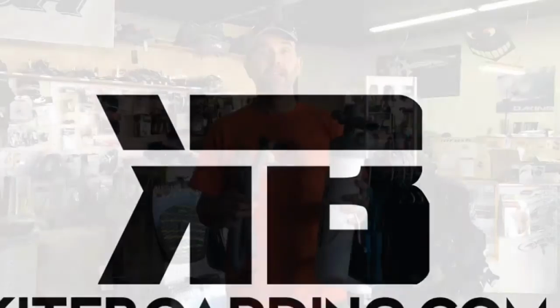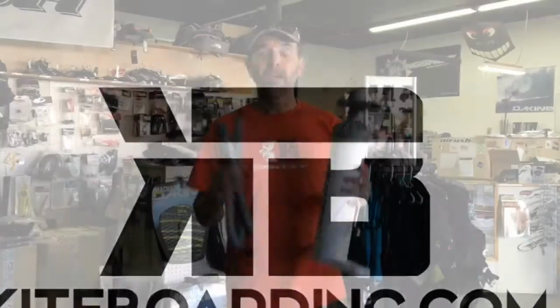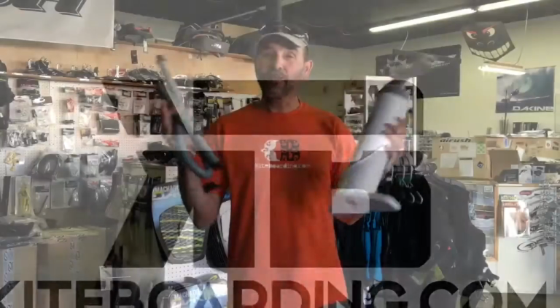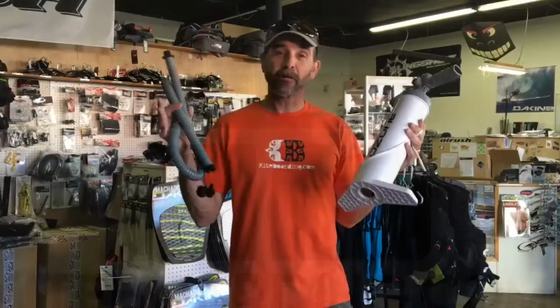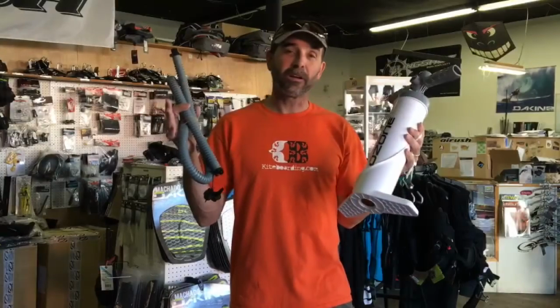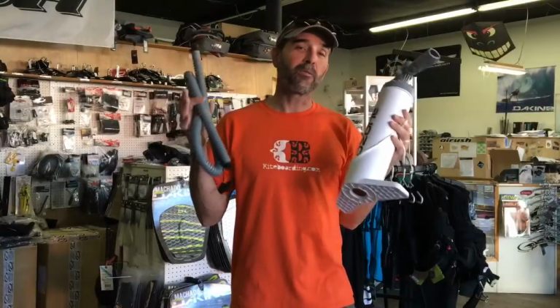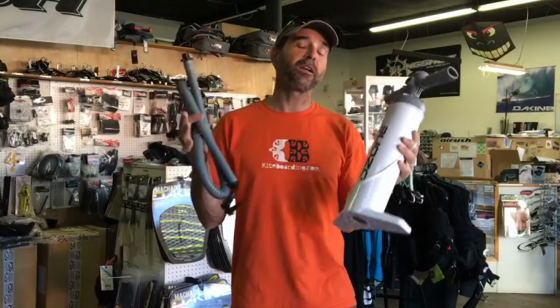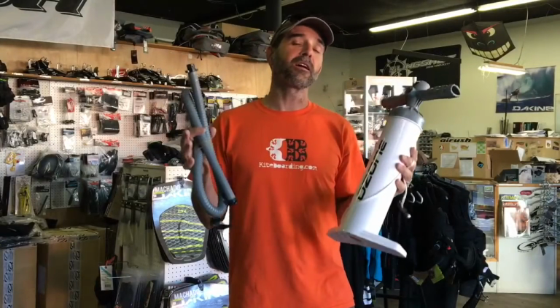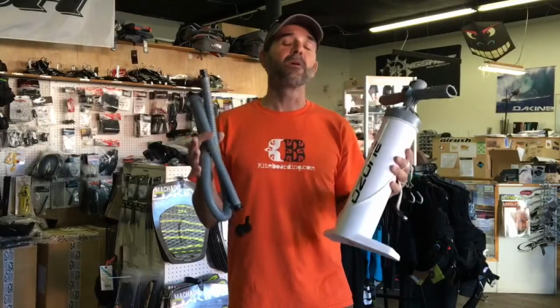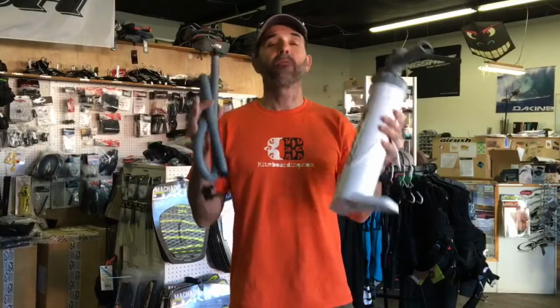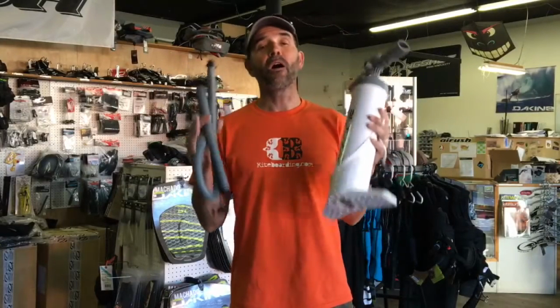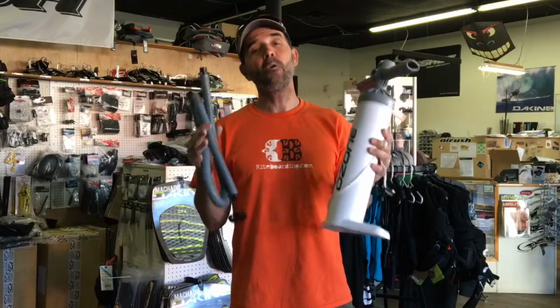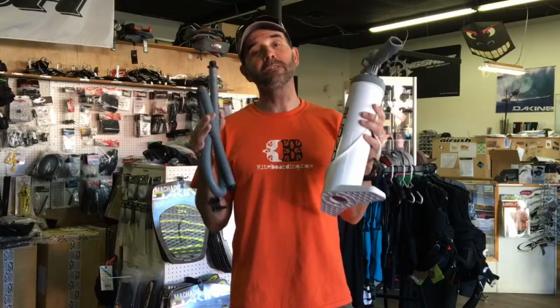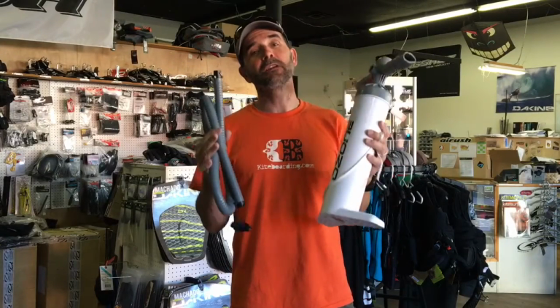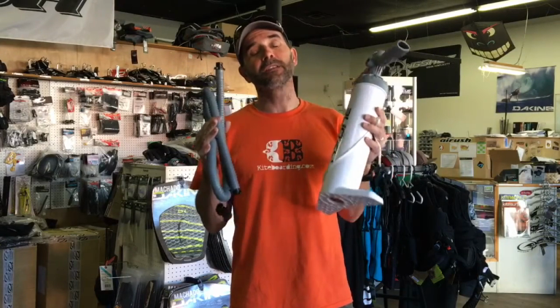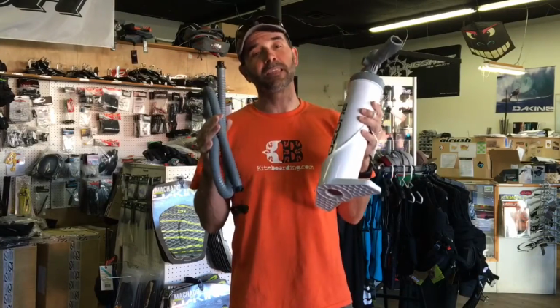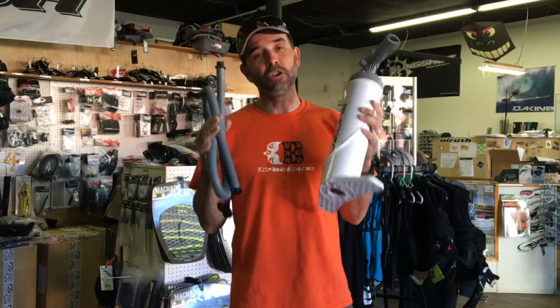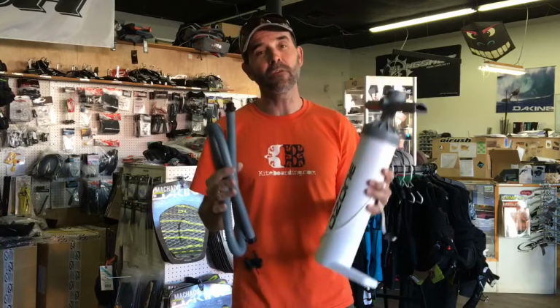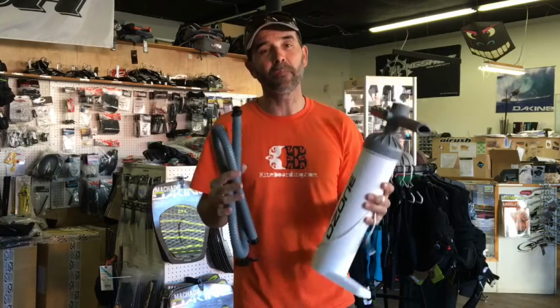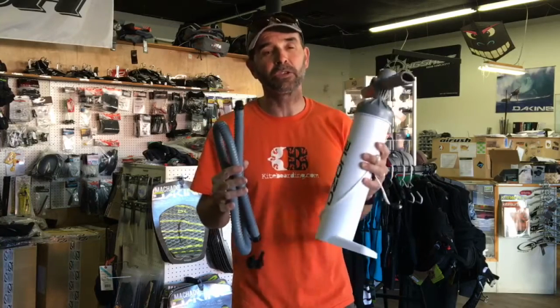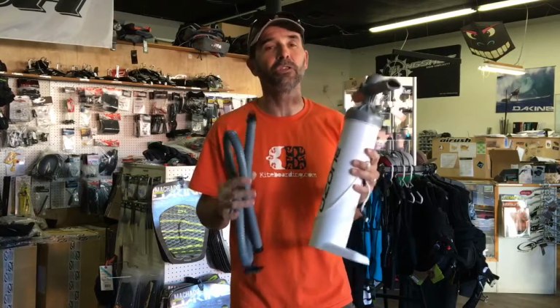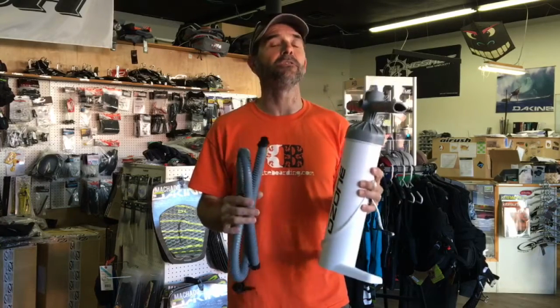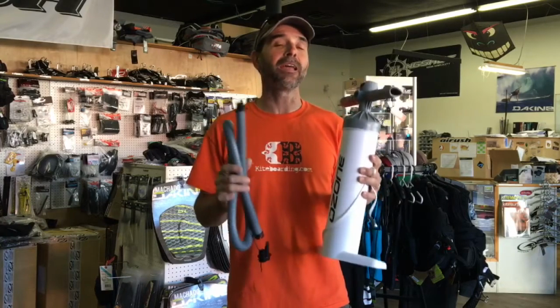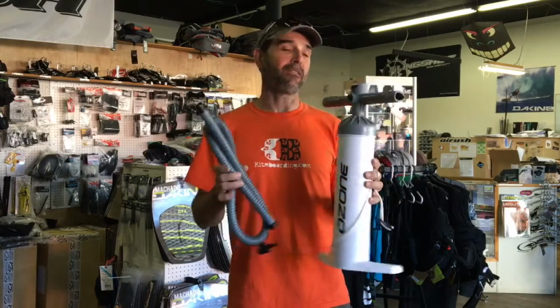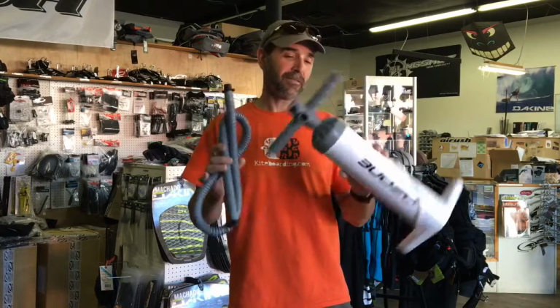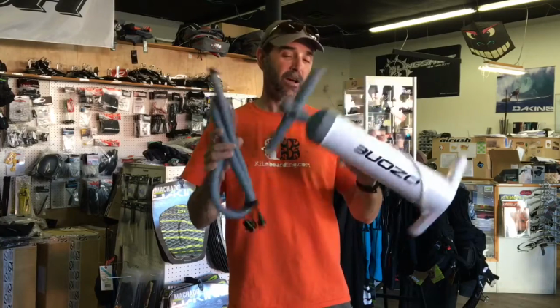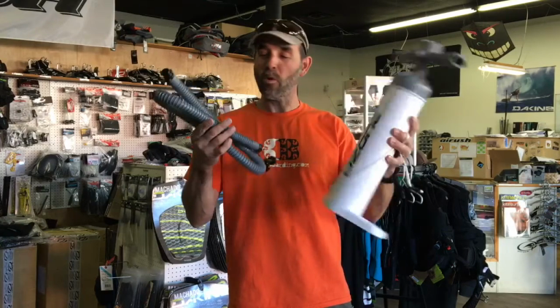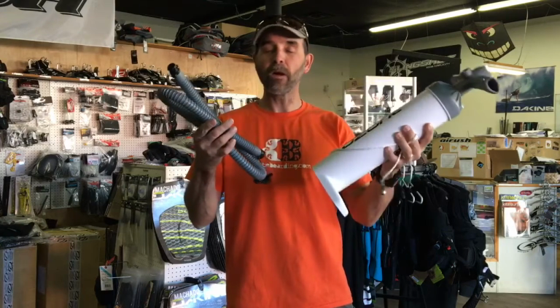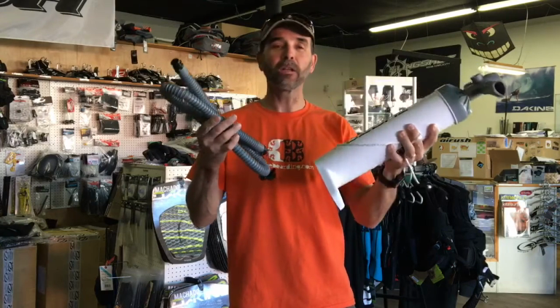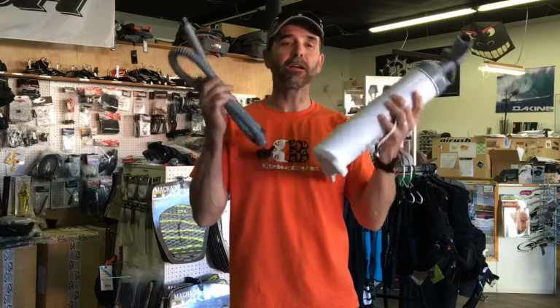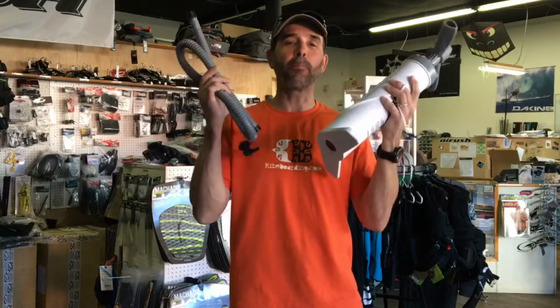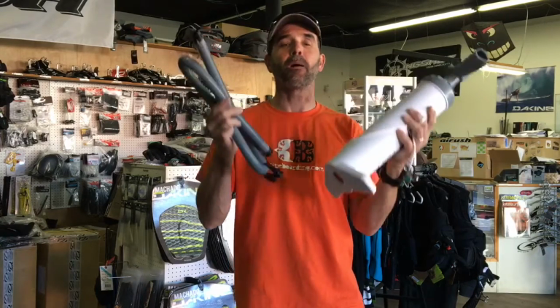Hey, Jeff Howard here at Kiteboarding.com and we're always looking to get the new information to you. What am I holding here? A pump.